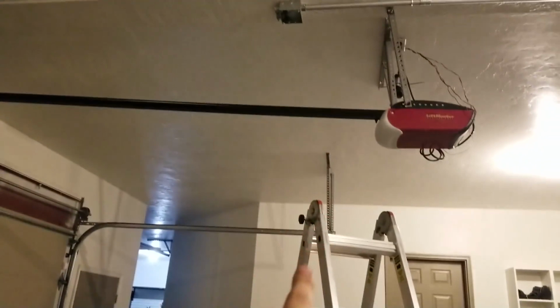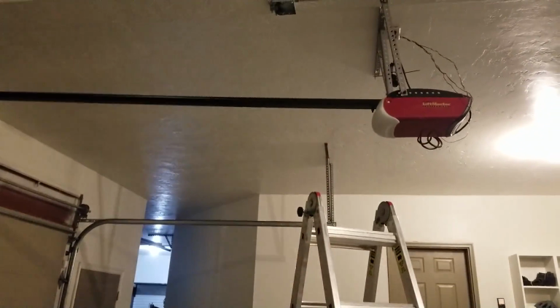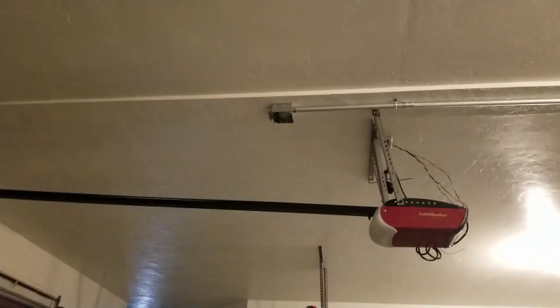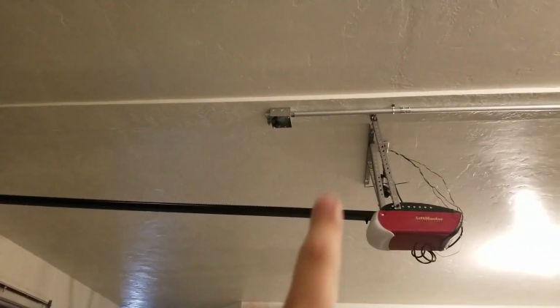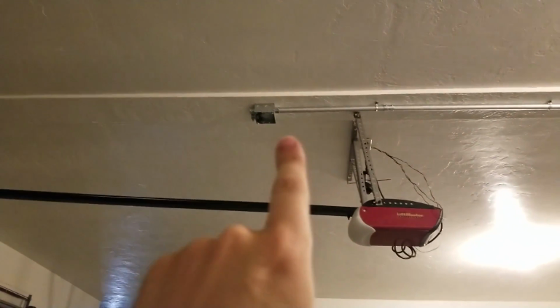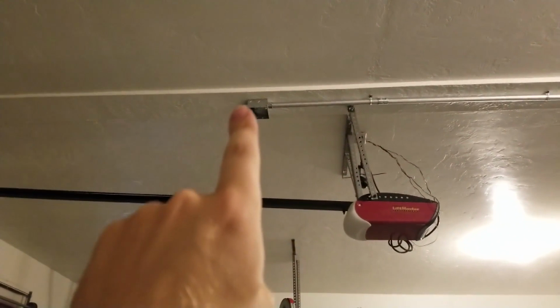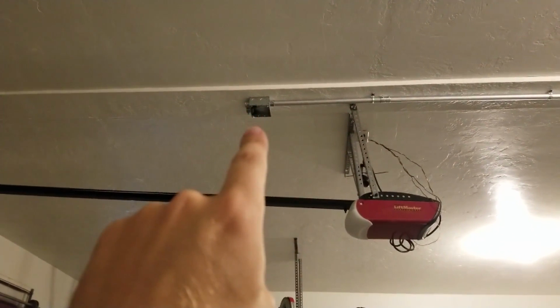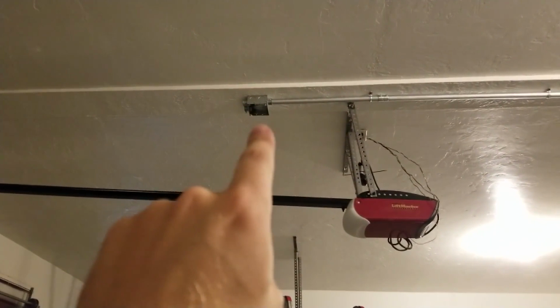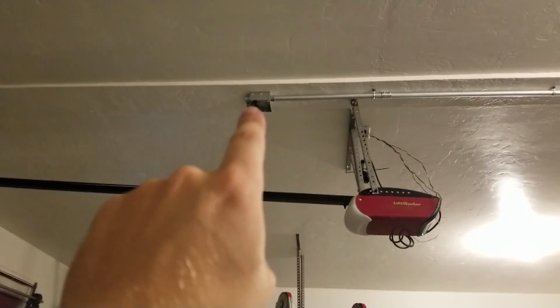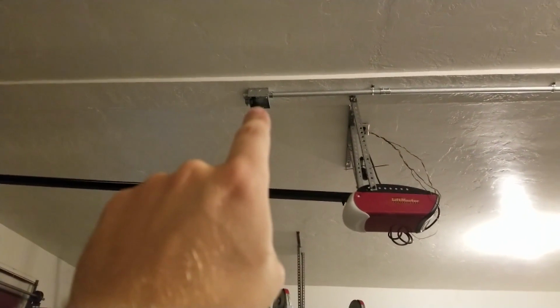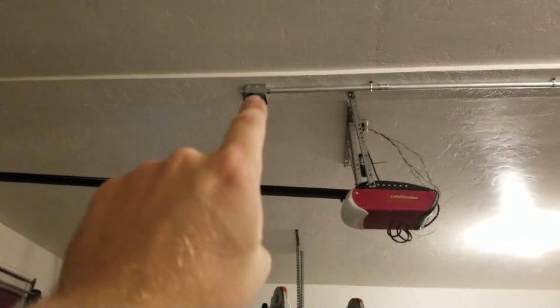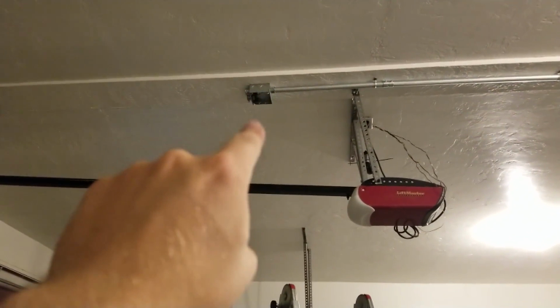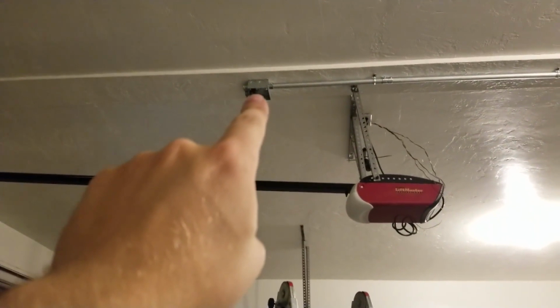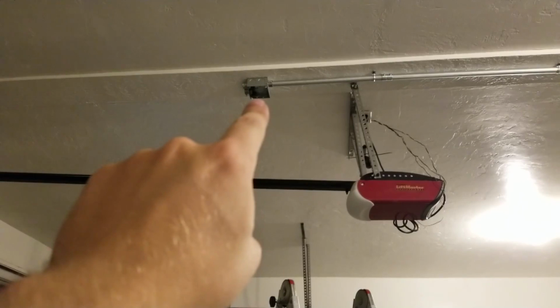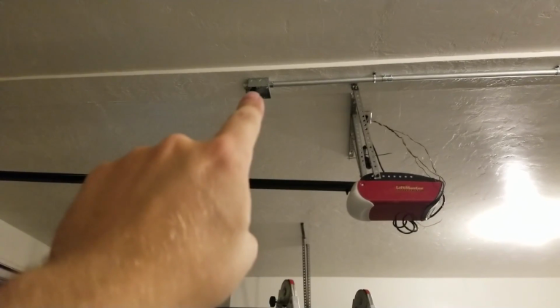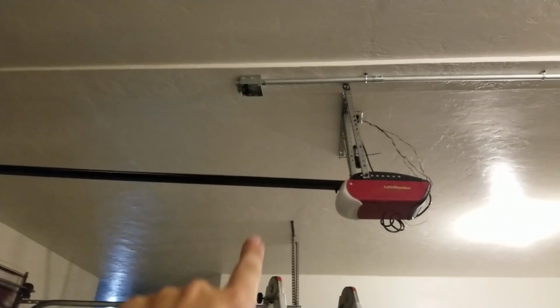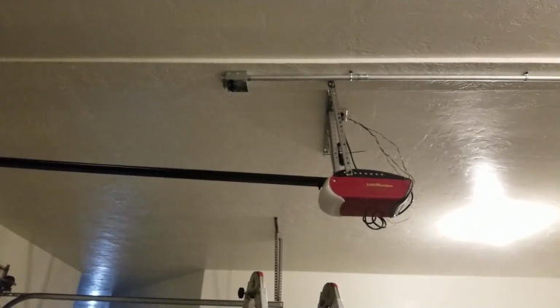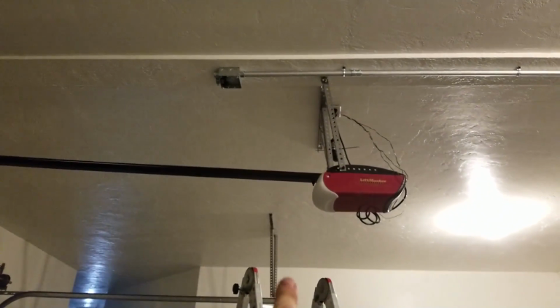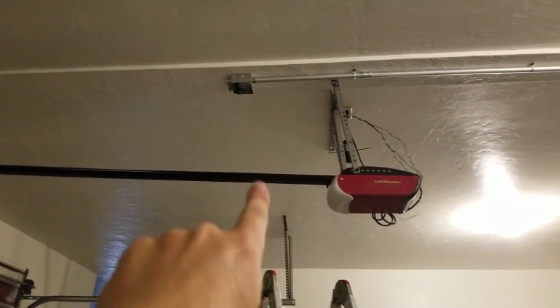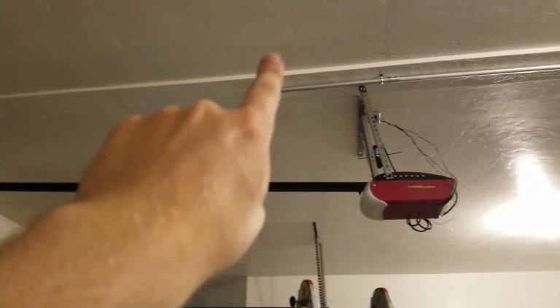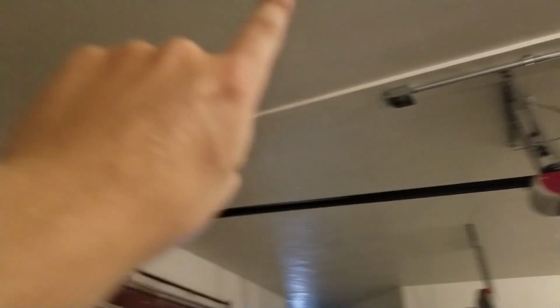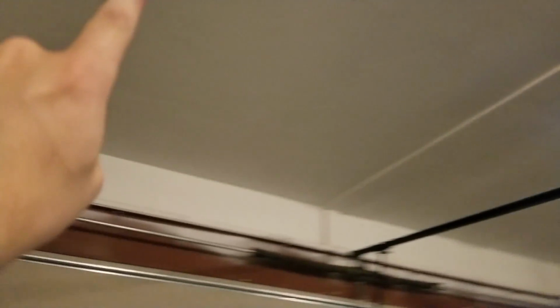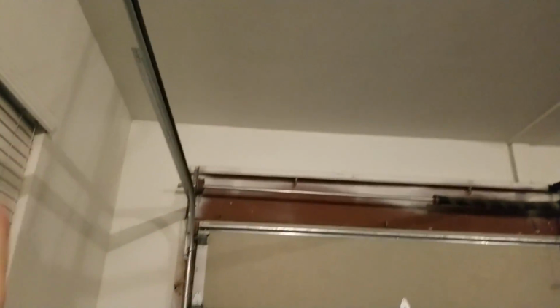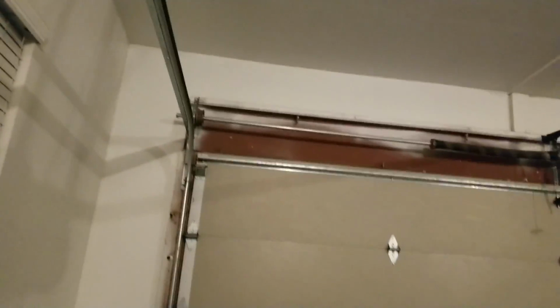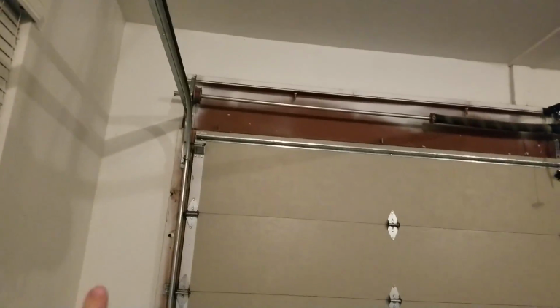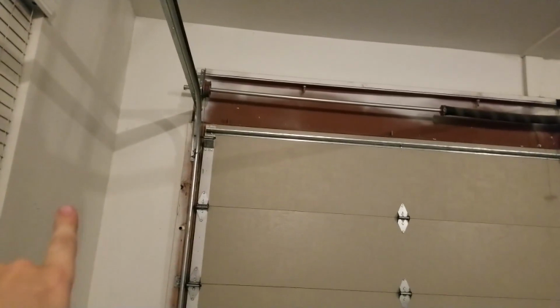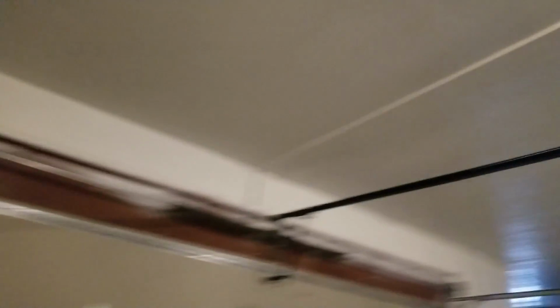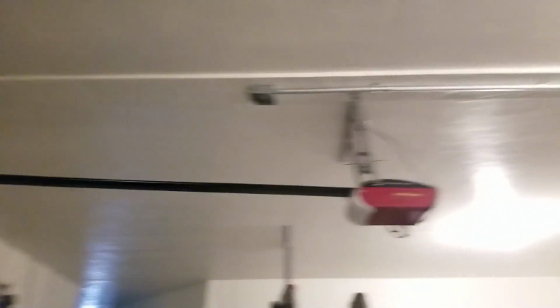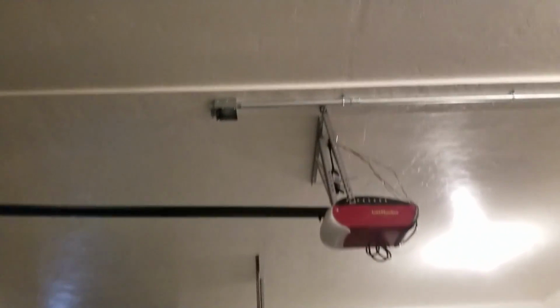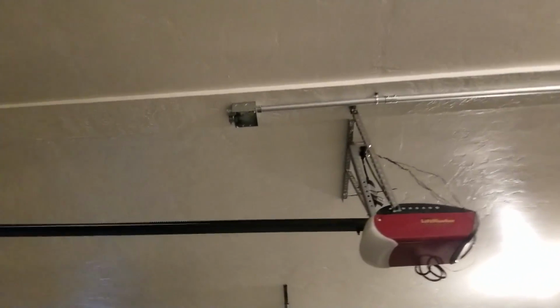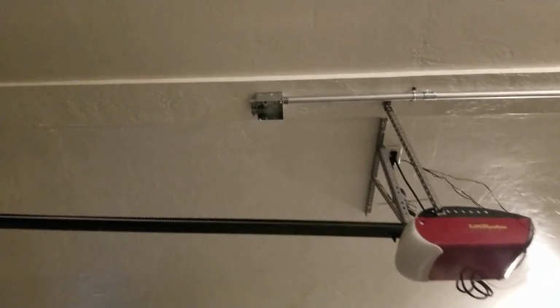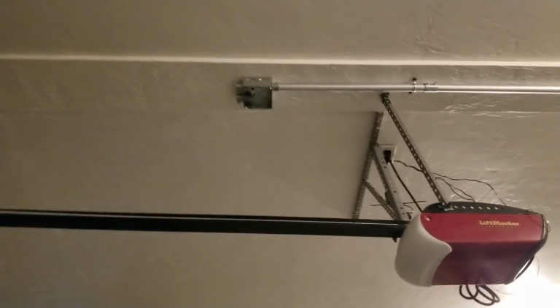So I'm going to do a pass-through there to pass the data connection from that wall connector up and over to this wall connector.